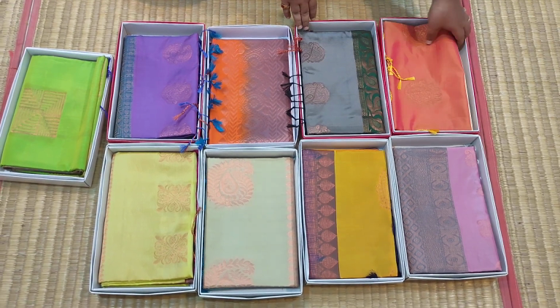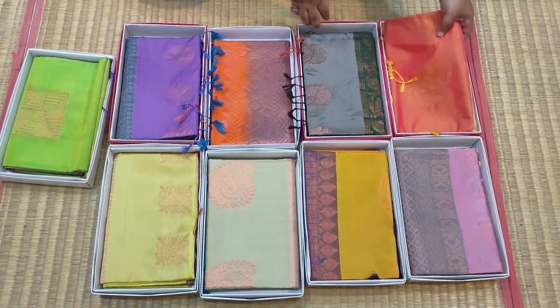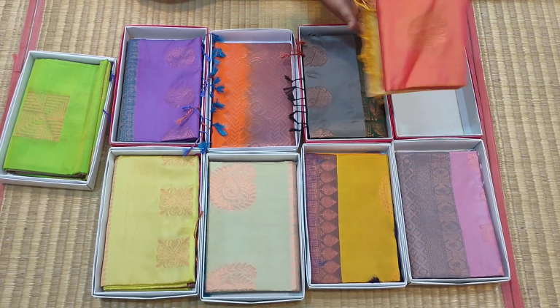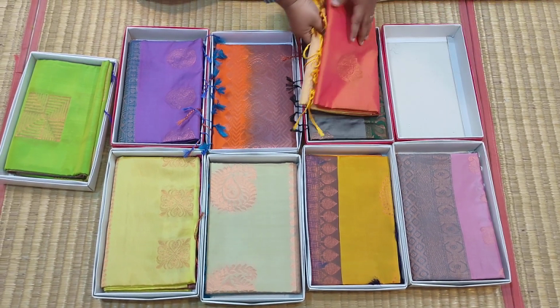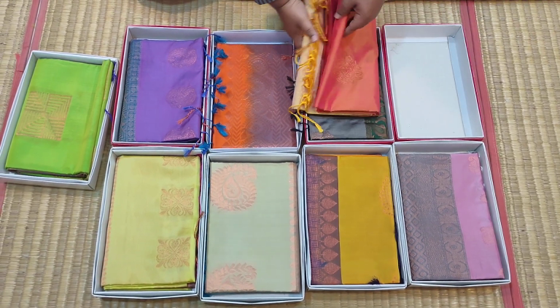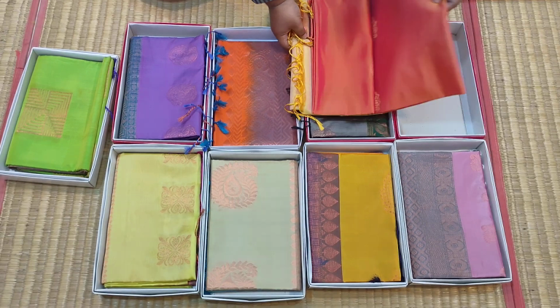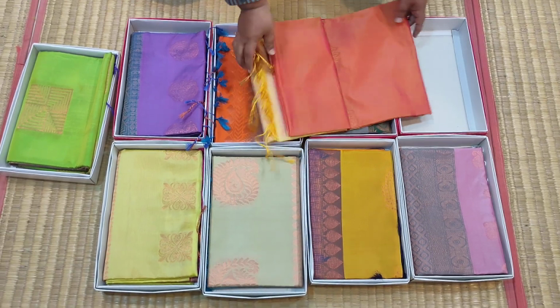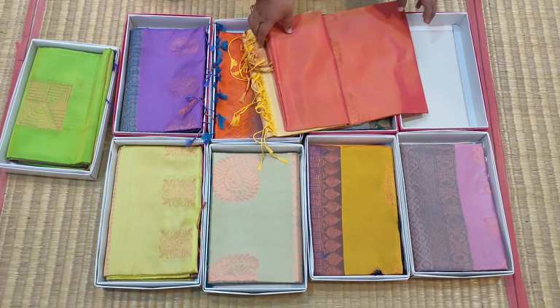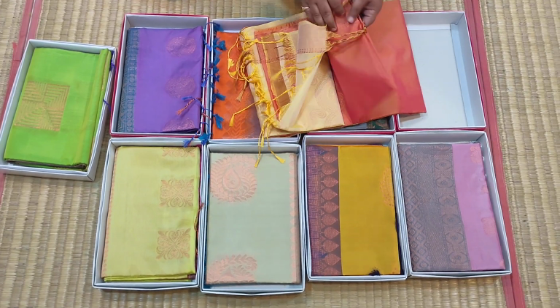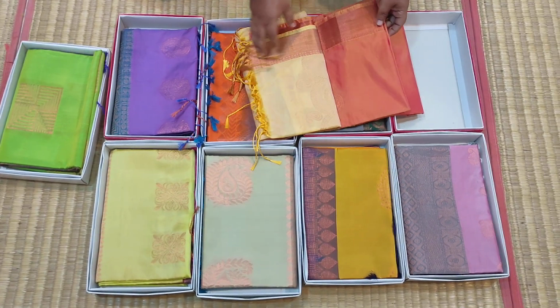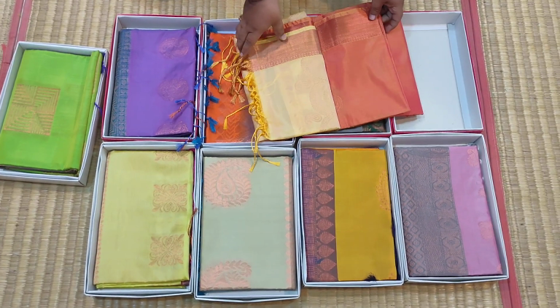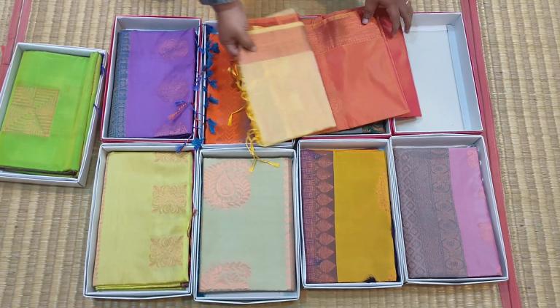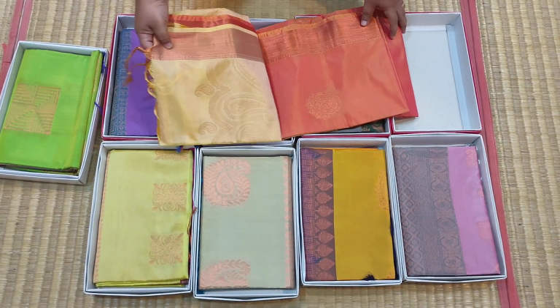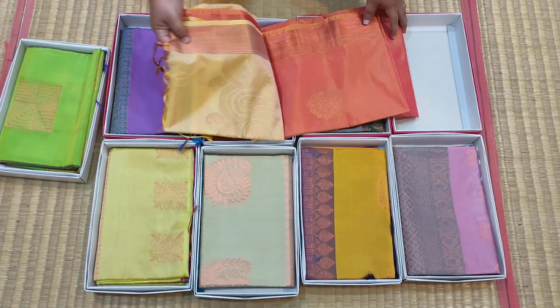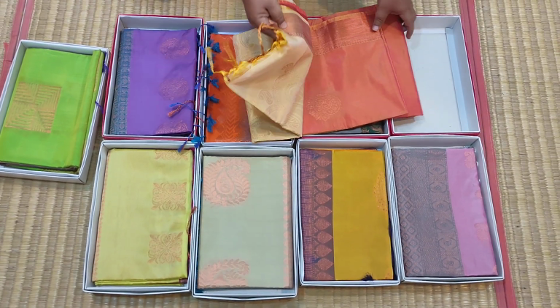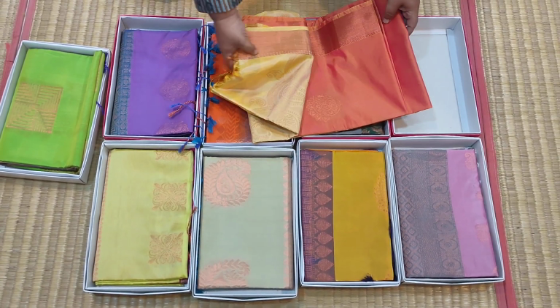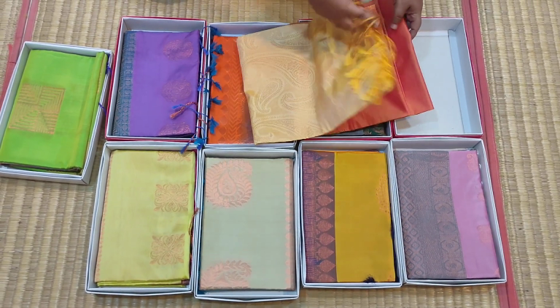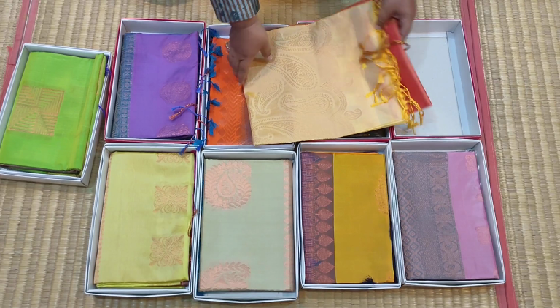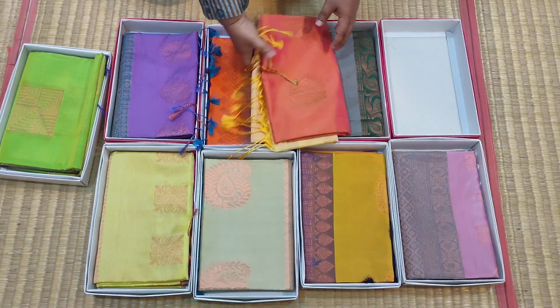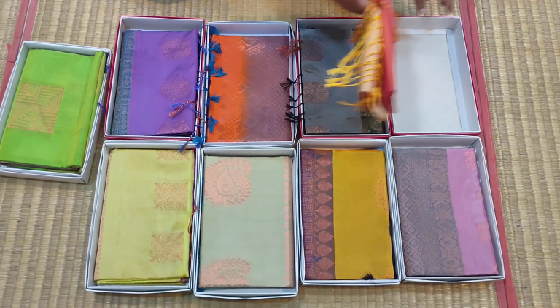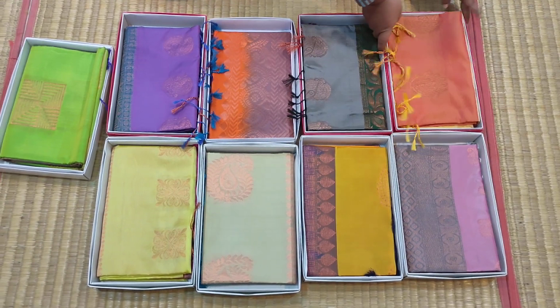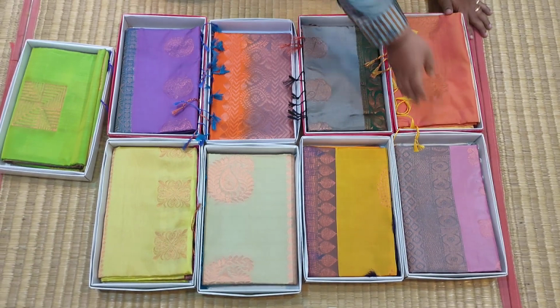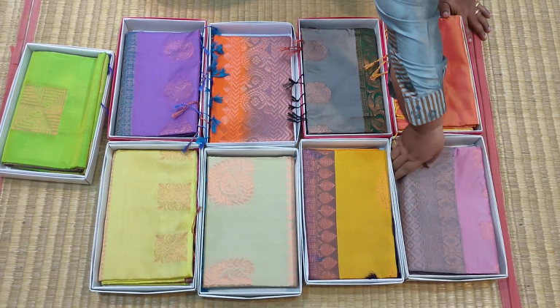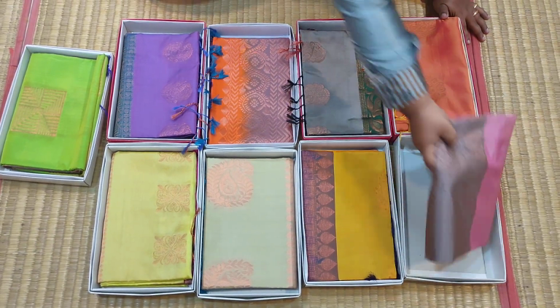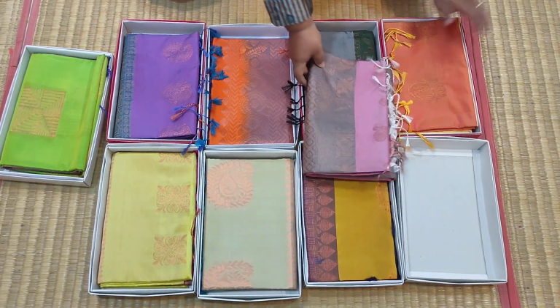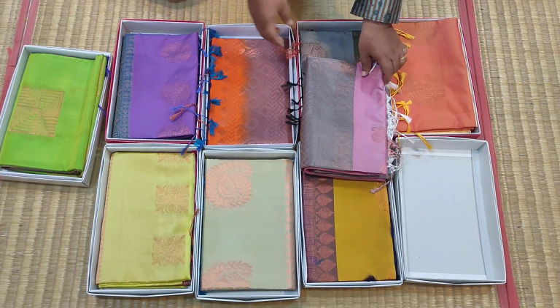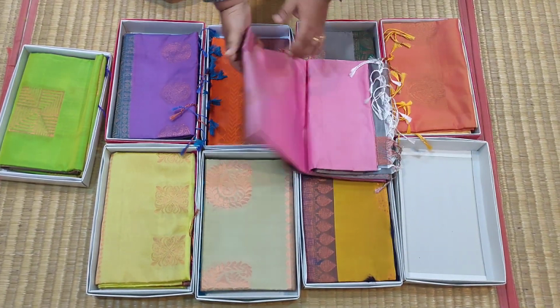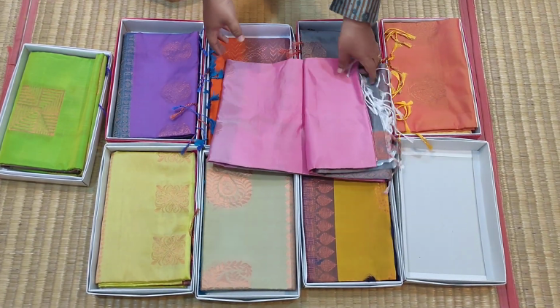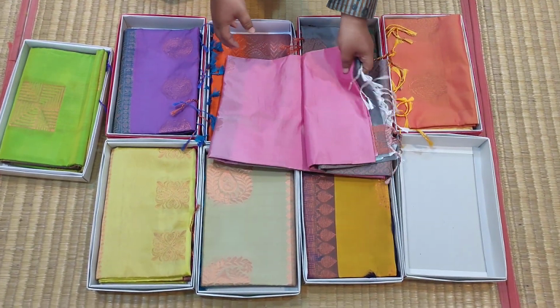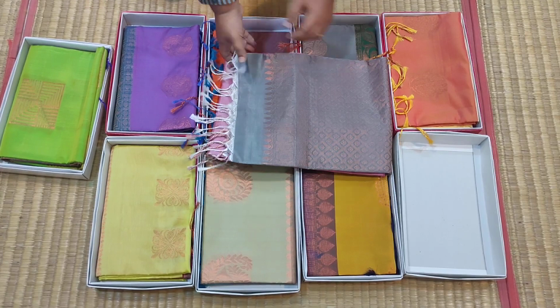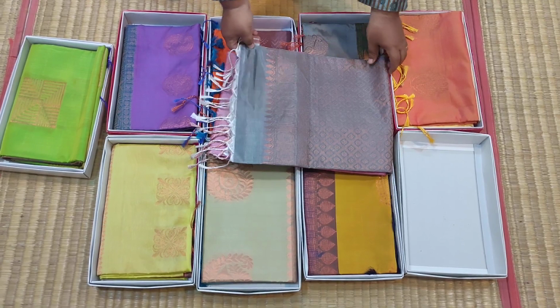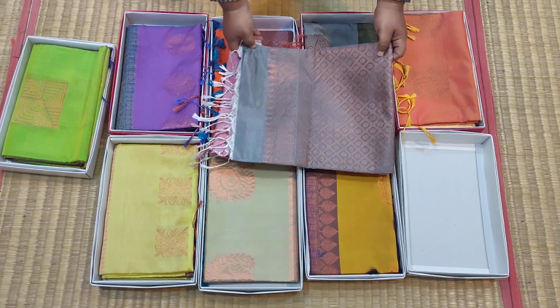Sarai No.5: Mustard Orange shade with Cream Yellow Dual Shade Pallu. Sarai No.6: Pink Body, Pink with Silver Grey.